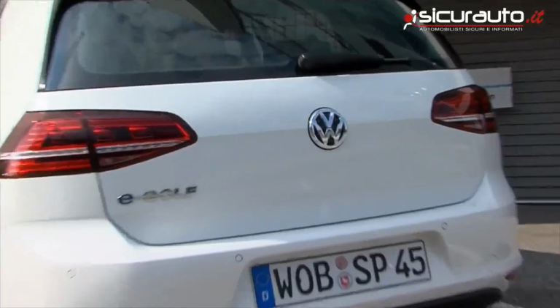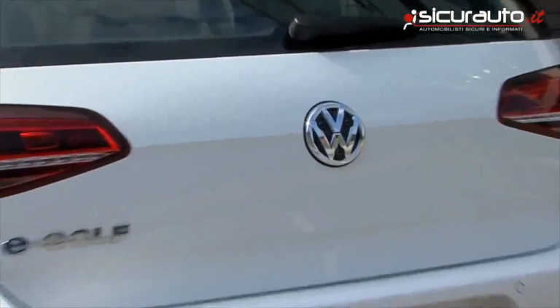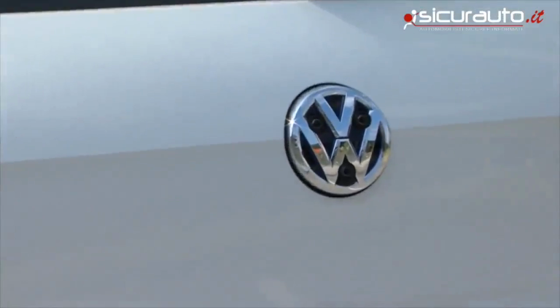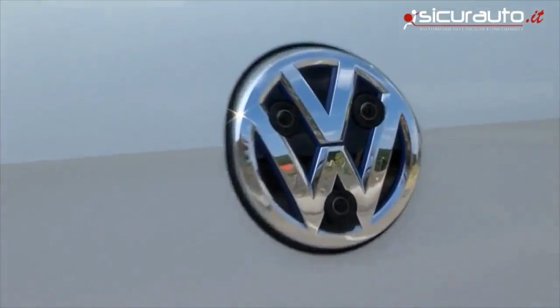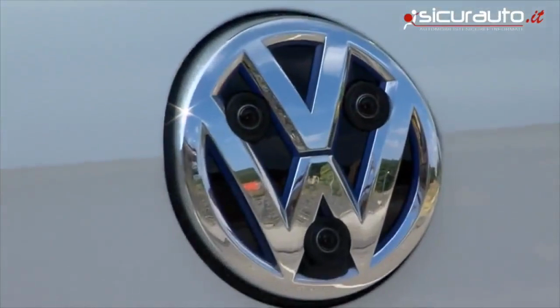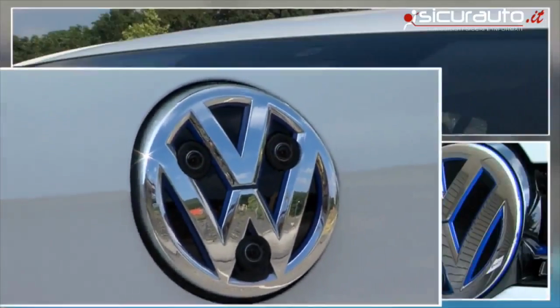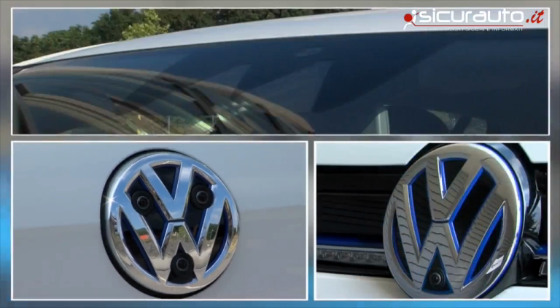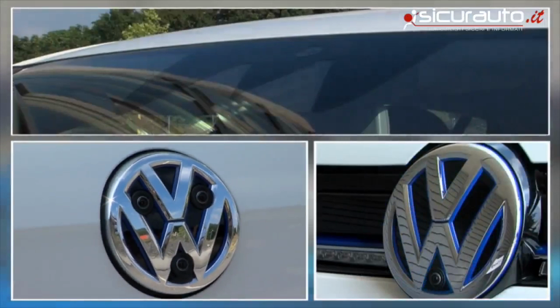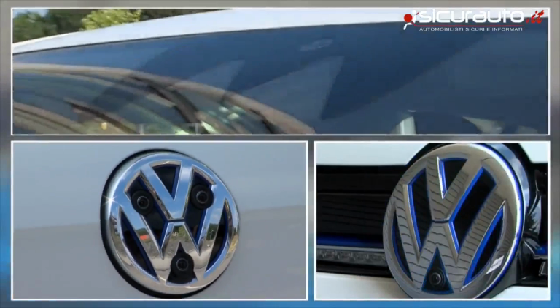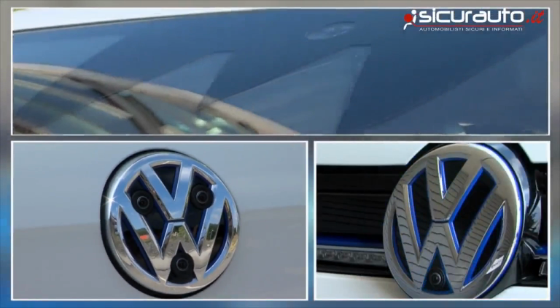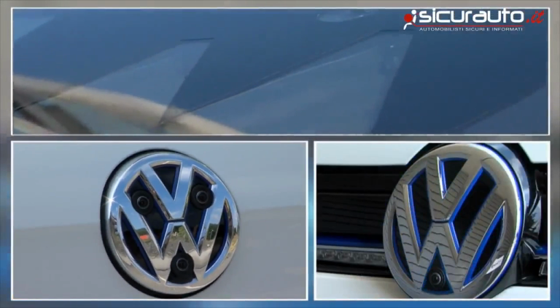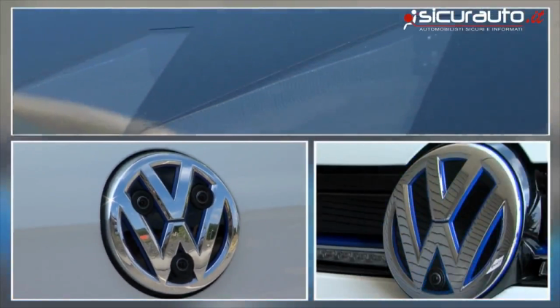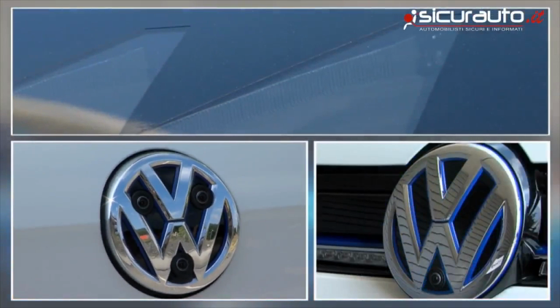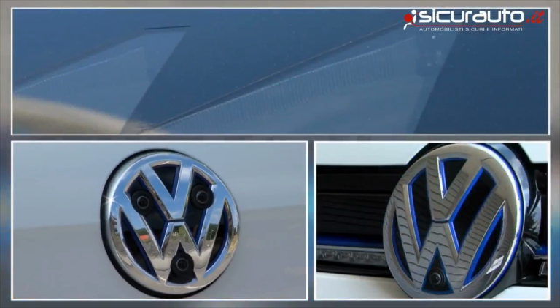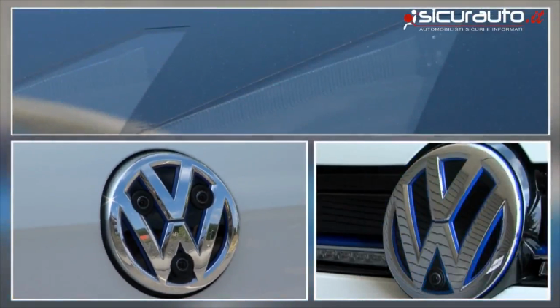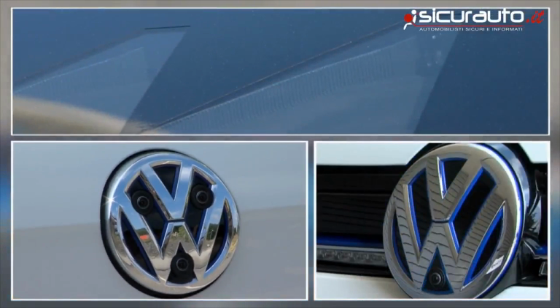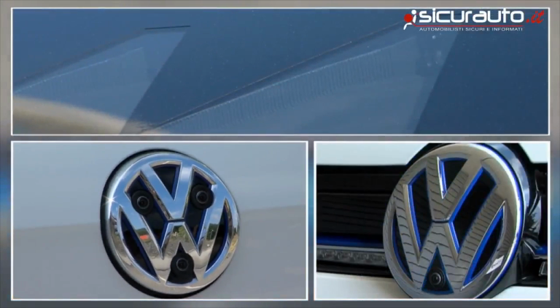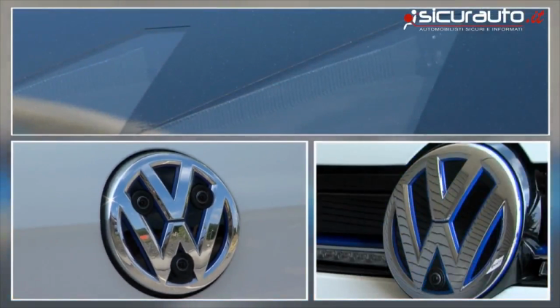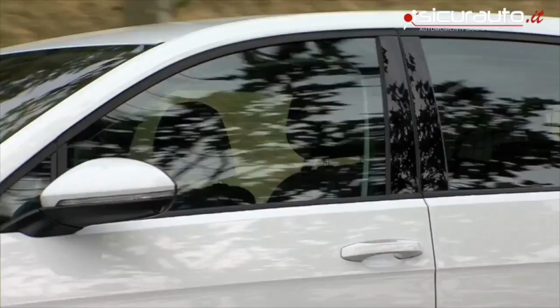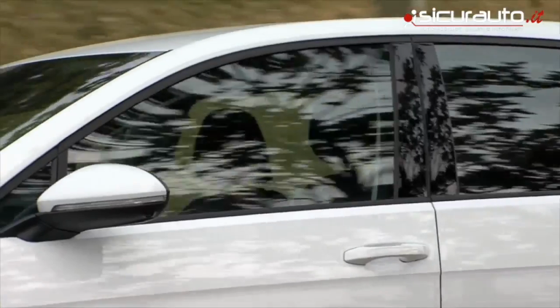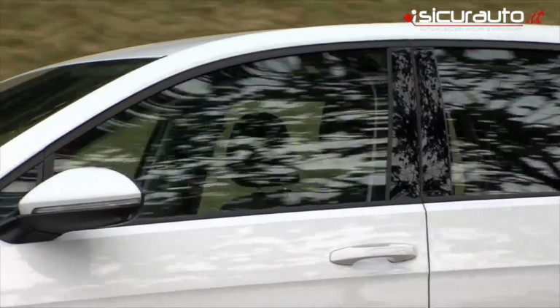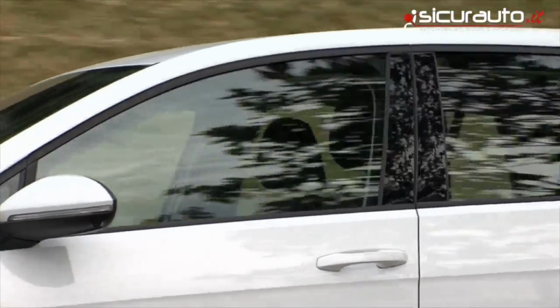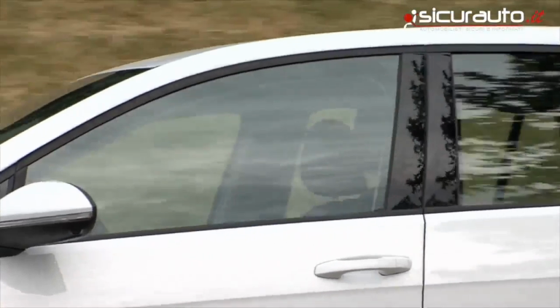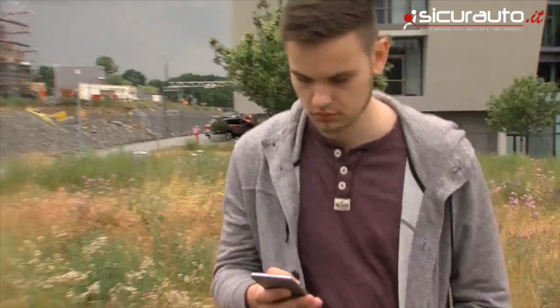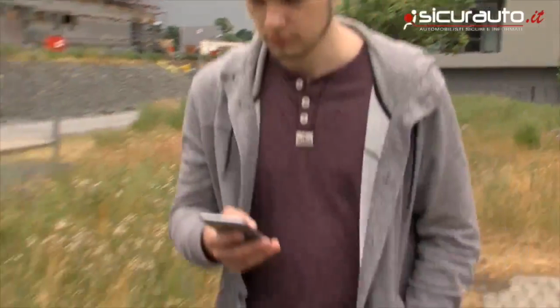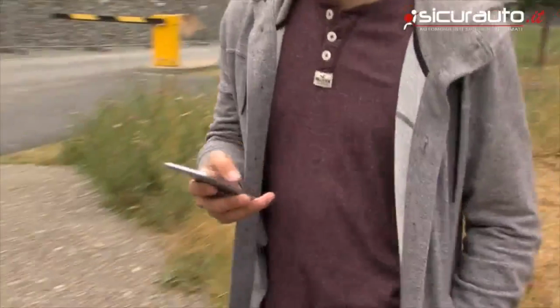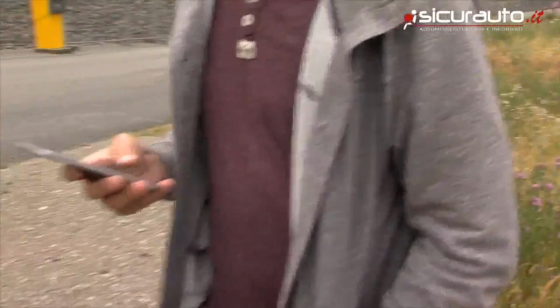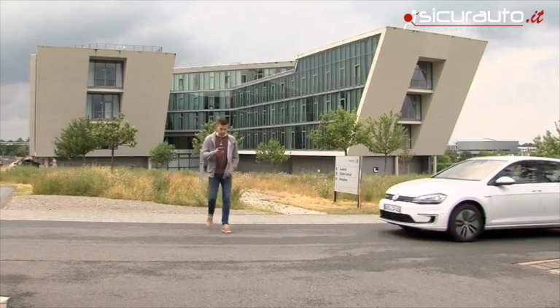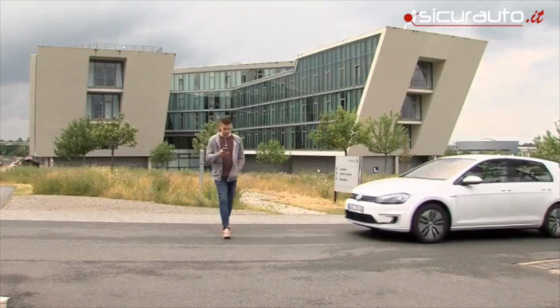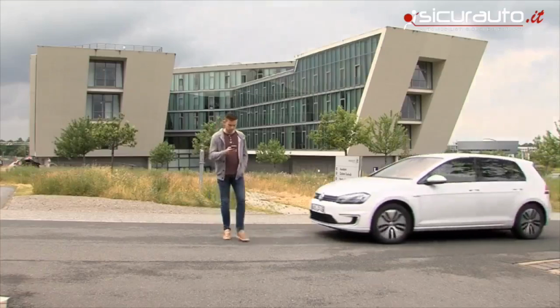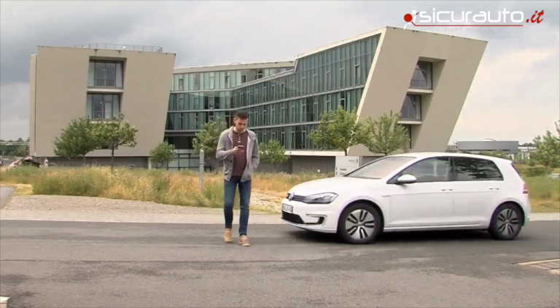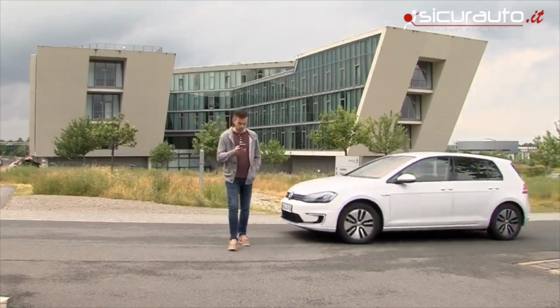With four wide-angle cameras, two stereo cameras, and twelve ultrasound sensors, the vehicle maps its environment without fail. Obstacles such as pedestrians or other vehicles are recognized reliably.